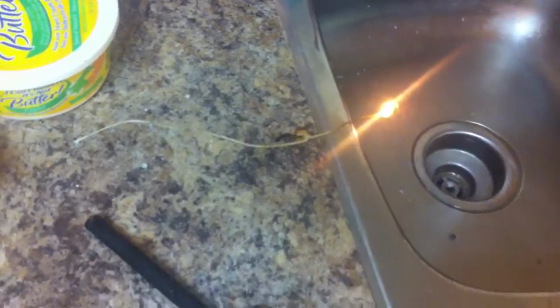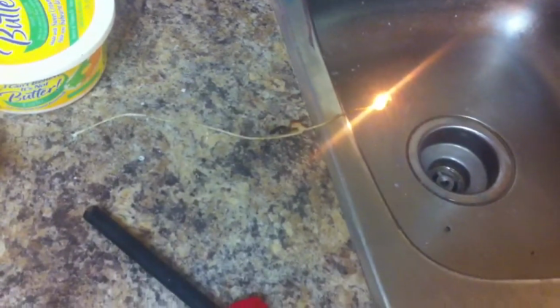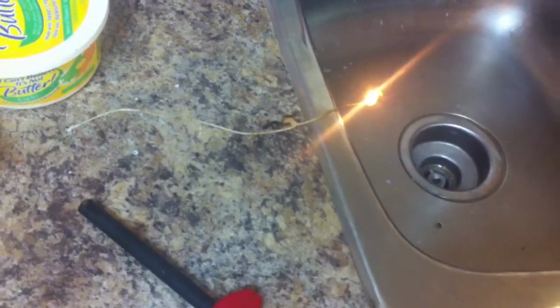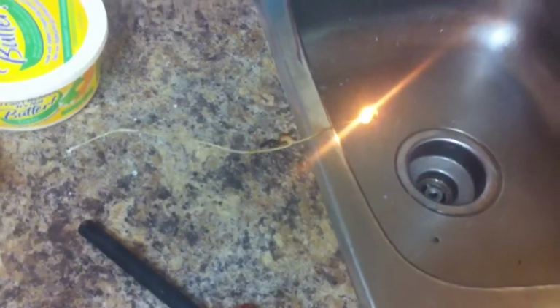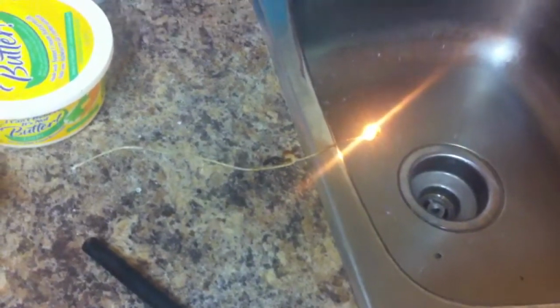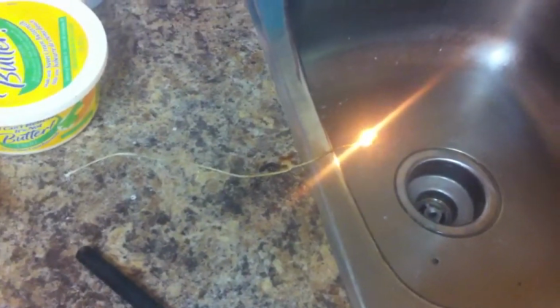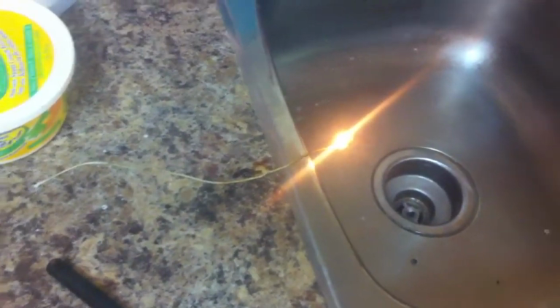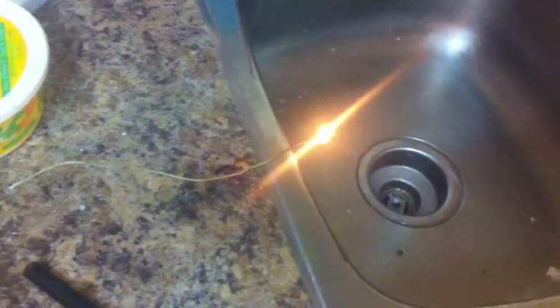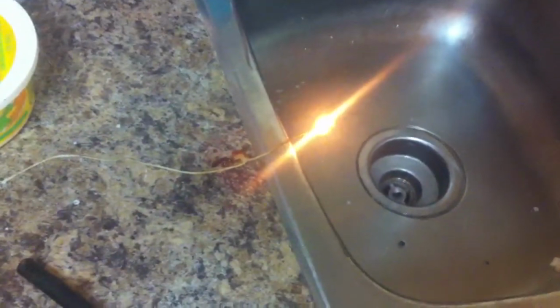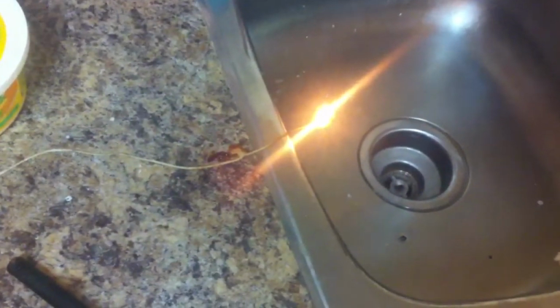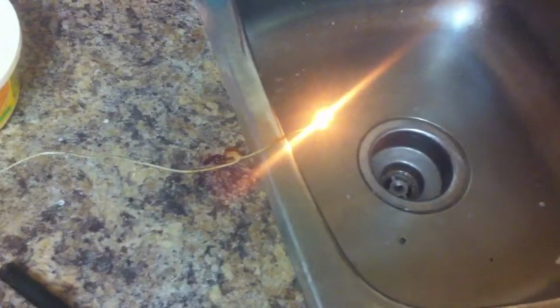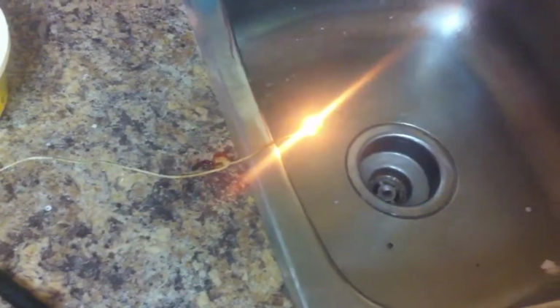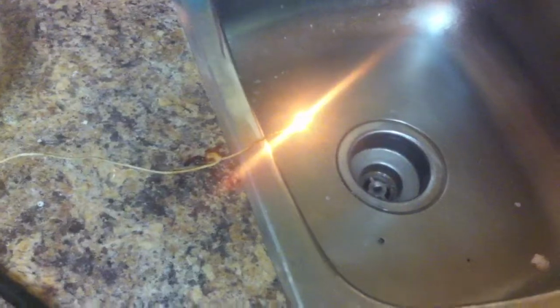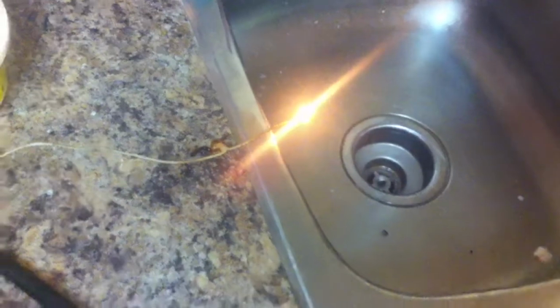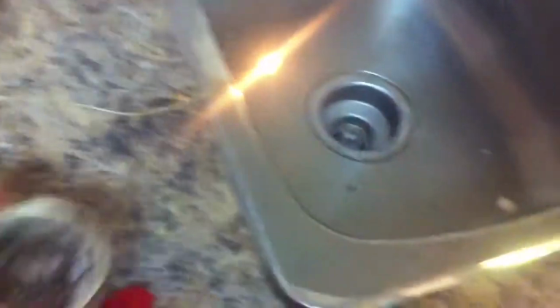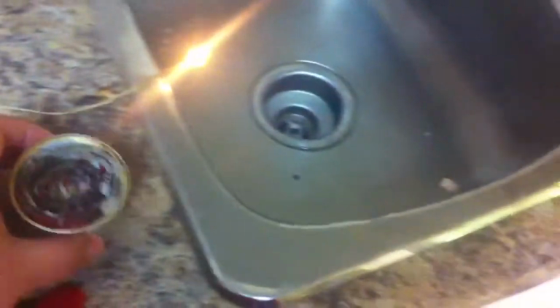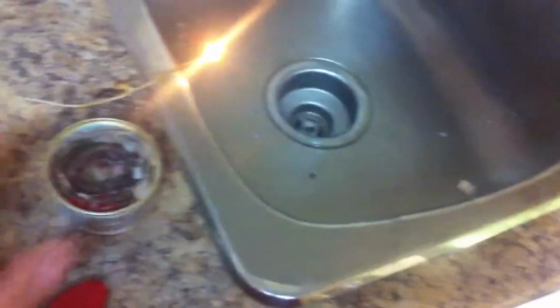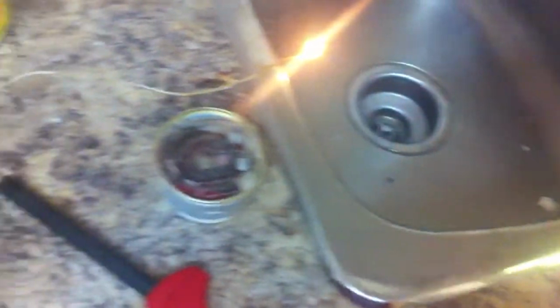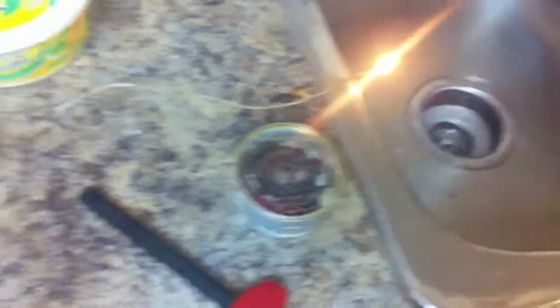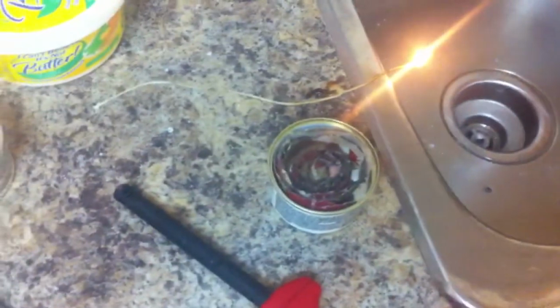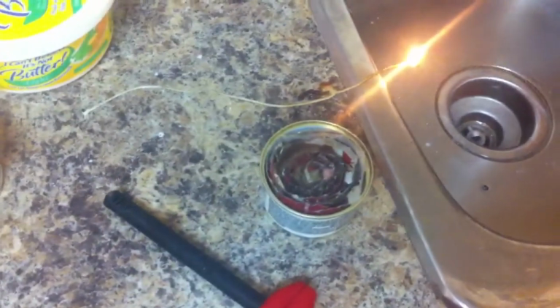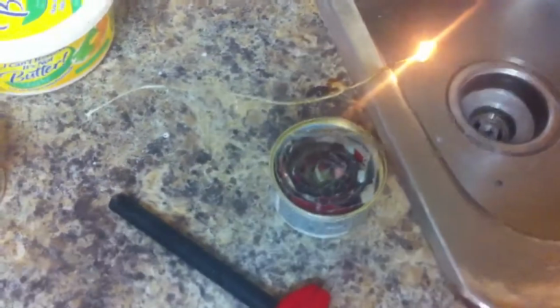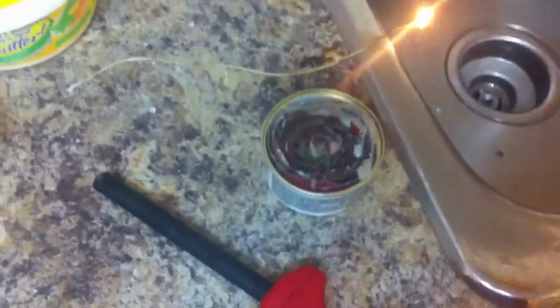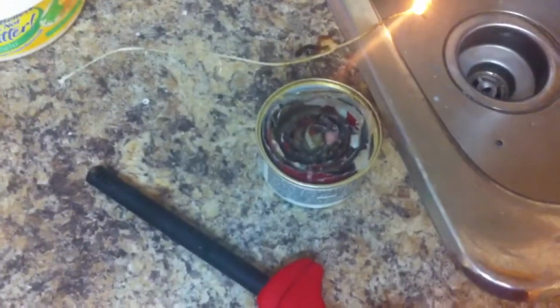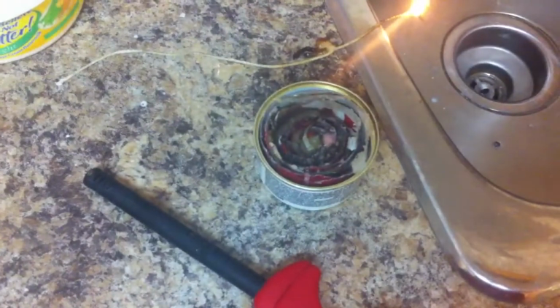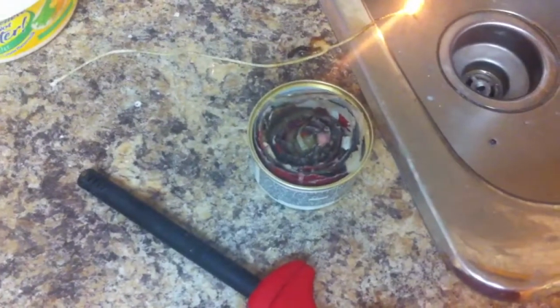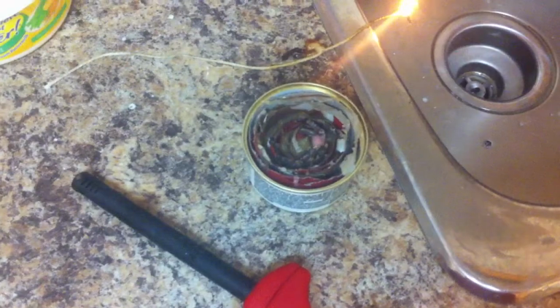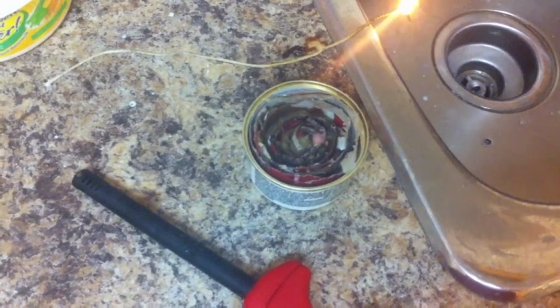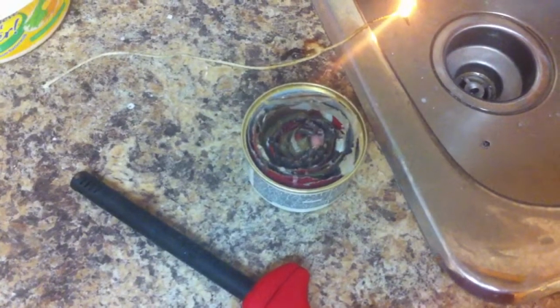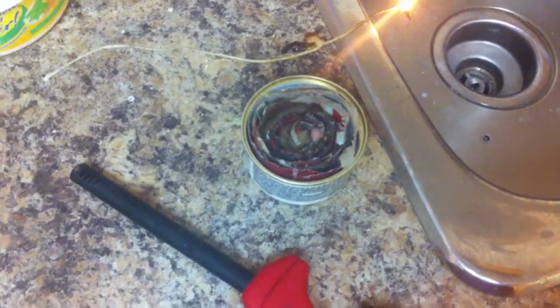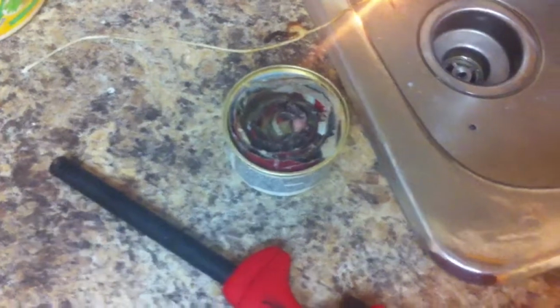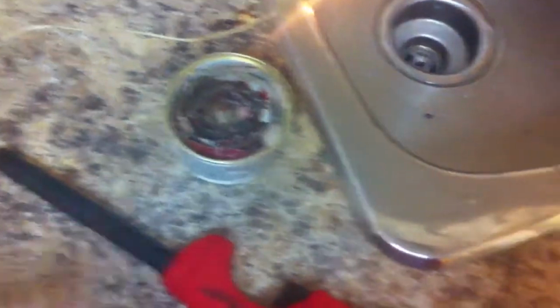It absorbs all that grease from the chicken. I was using it for a quick stove made of candle wax, cardboard paper, and a tin can.